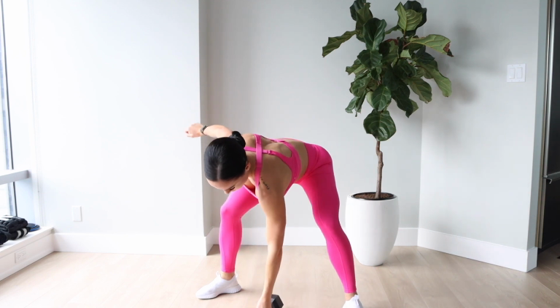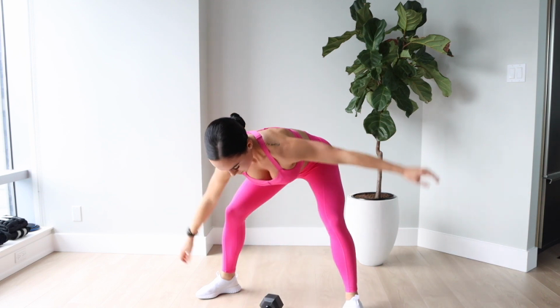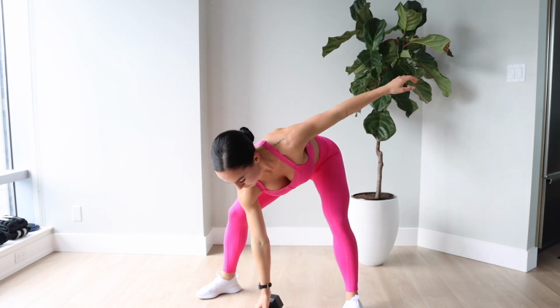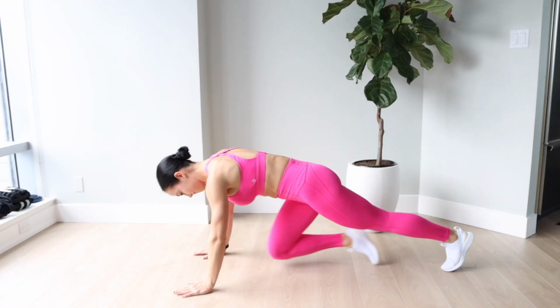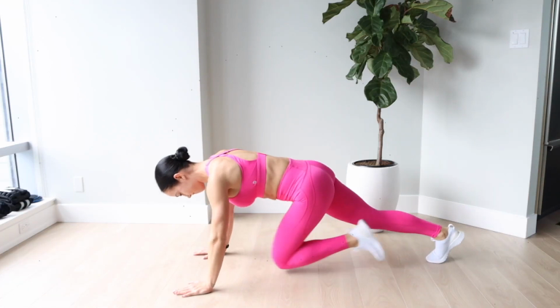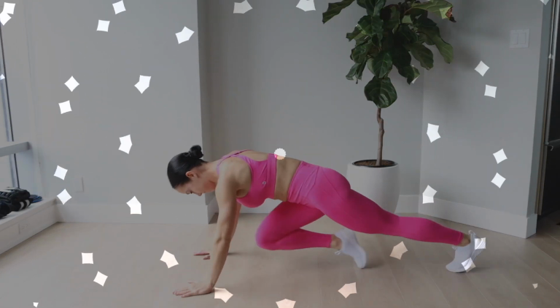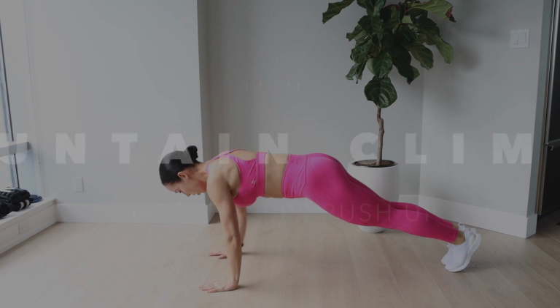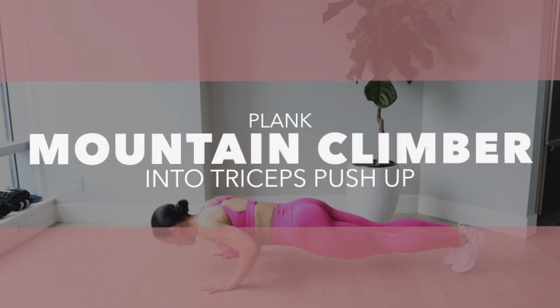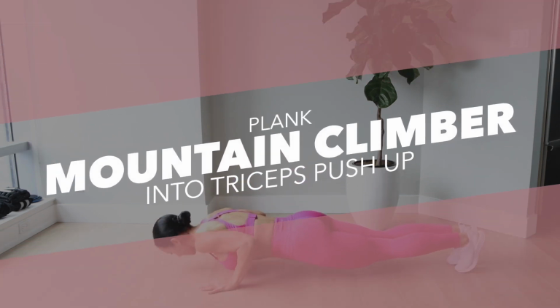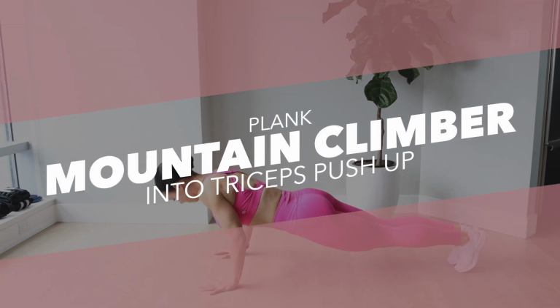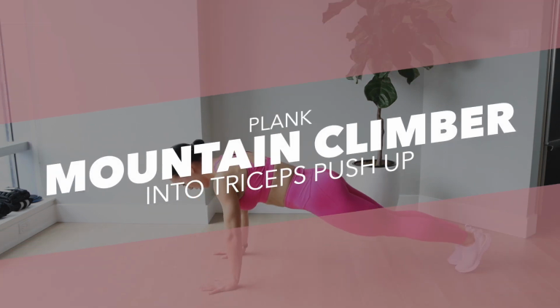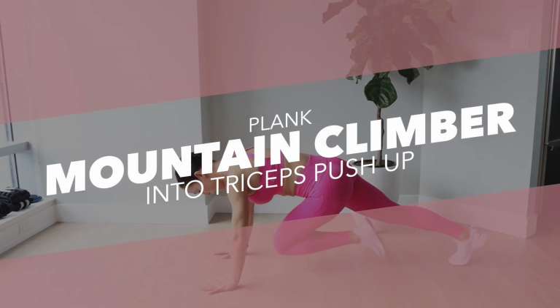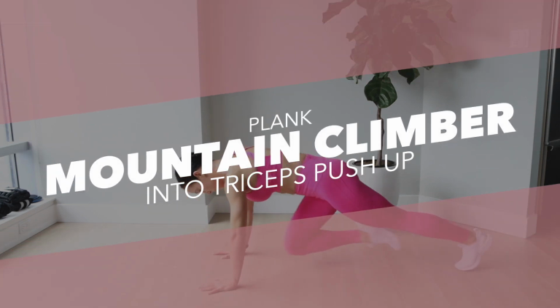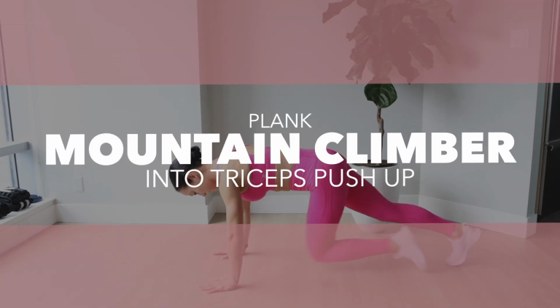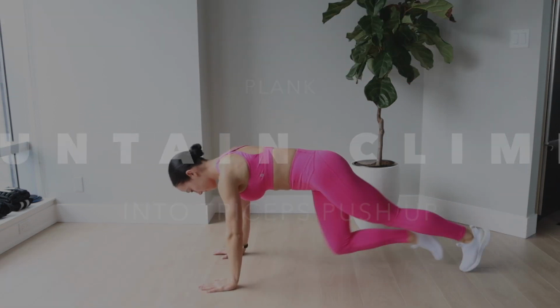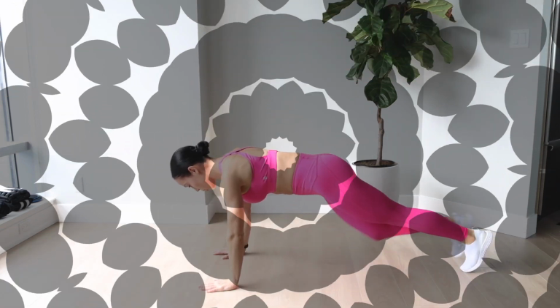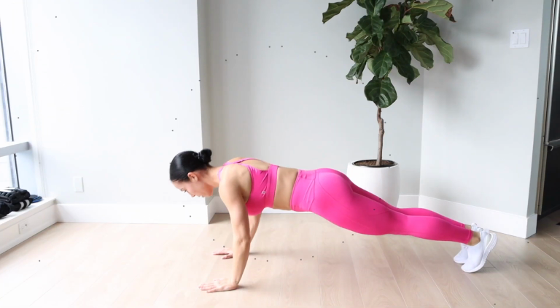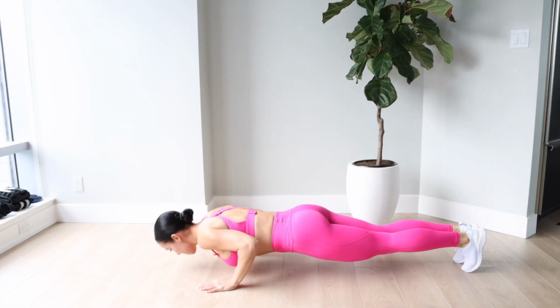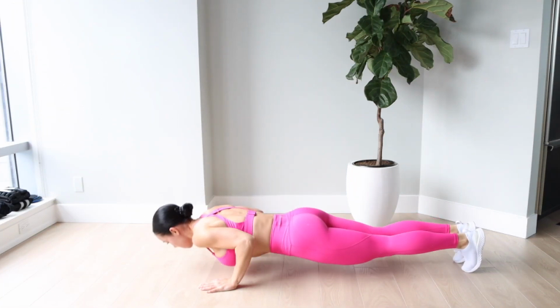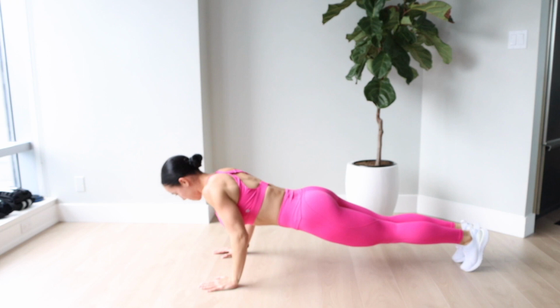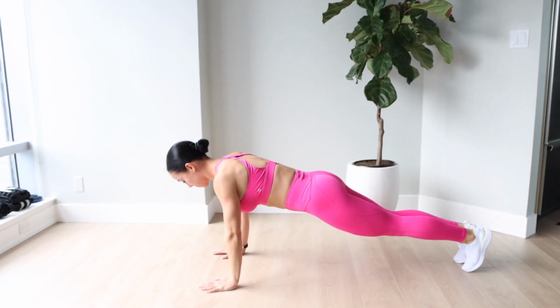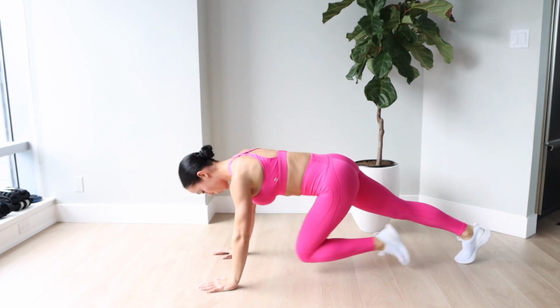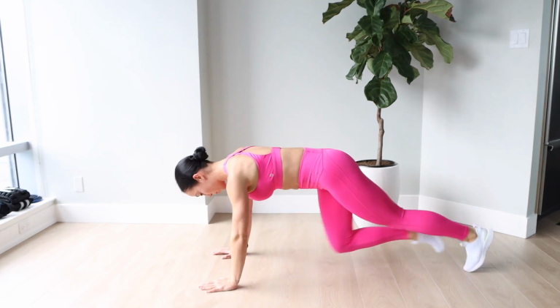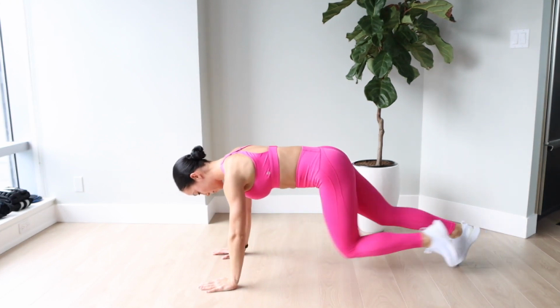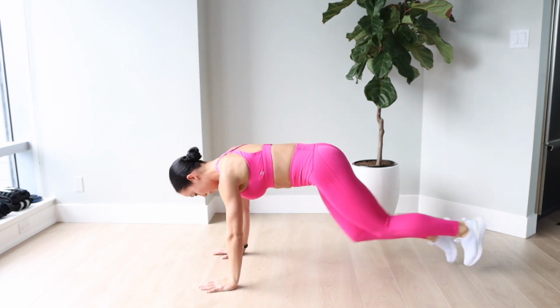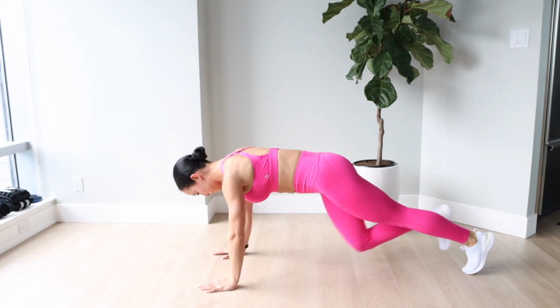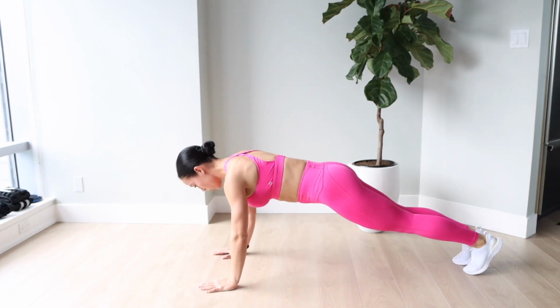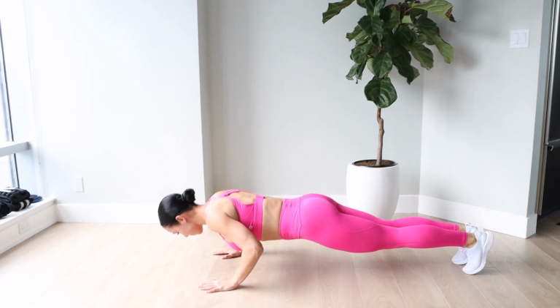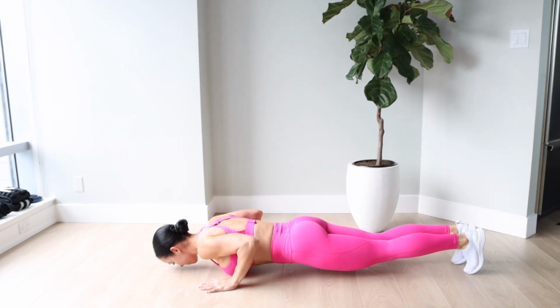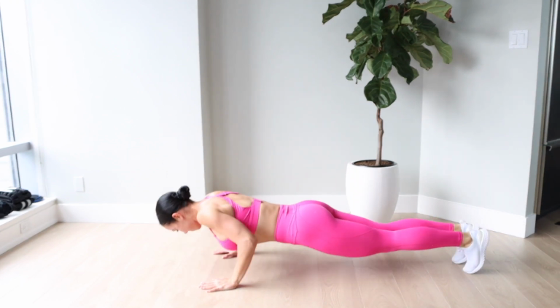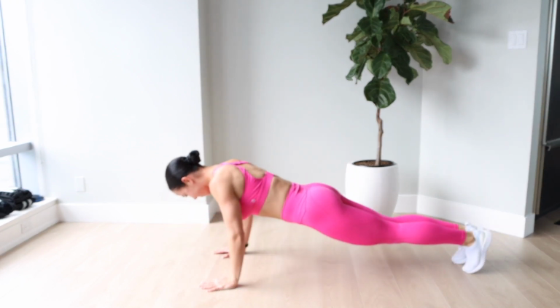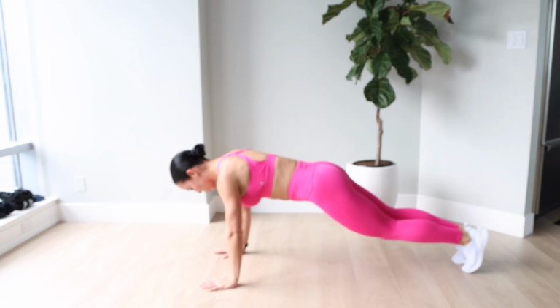This is a mountain climber into tricep pushup. I do four mountain climbers and then a tricep pushup — again a great example of just how I like to work my triceps. This one is so killer. I think I can only do about six.